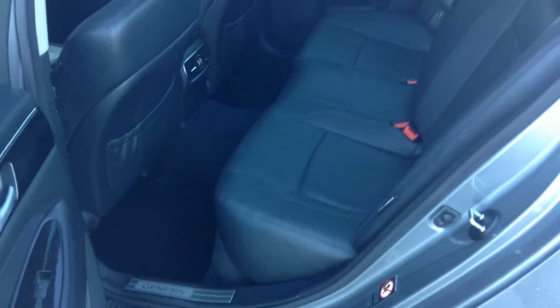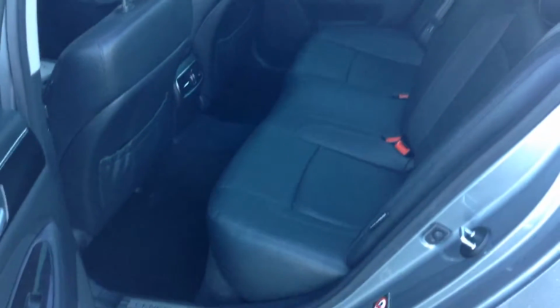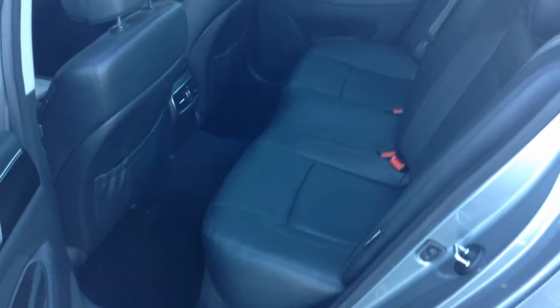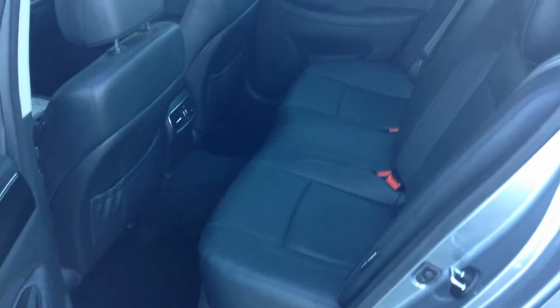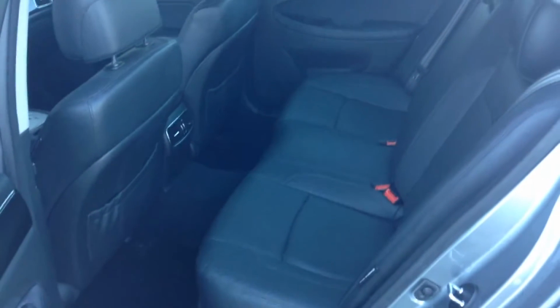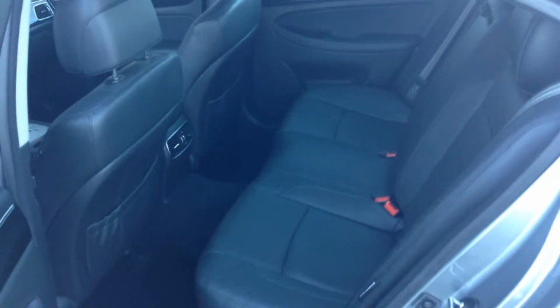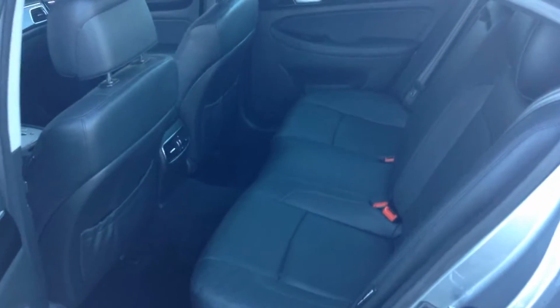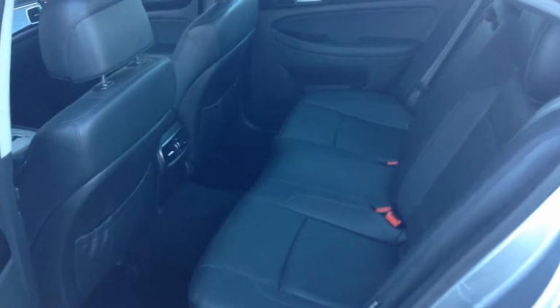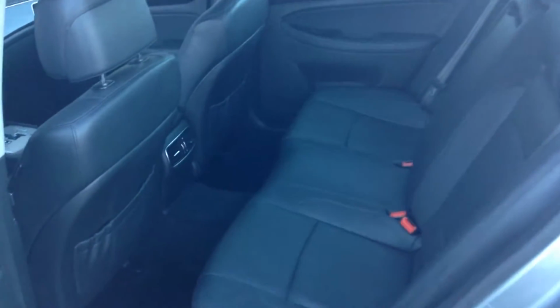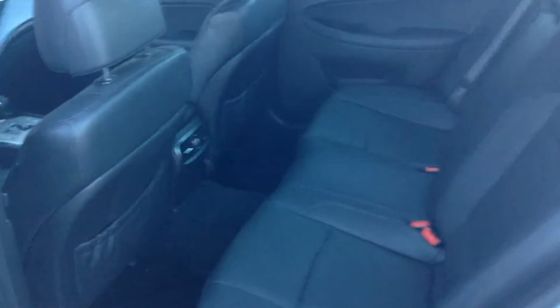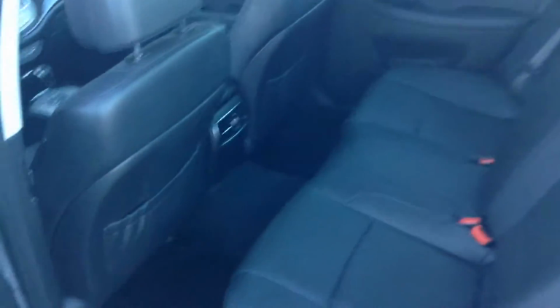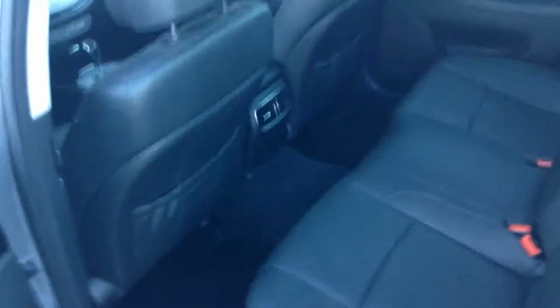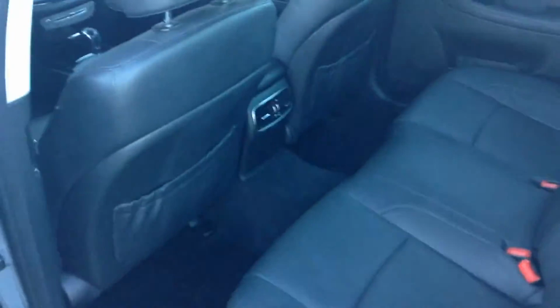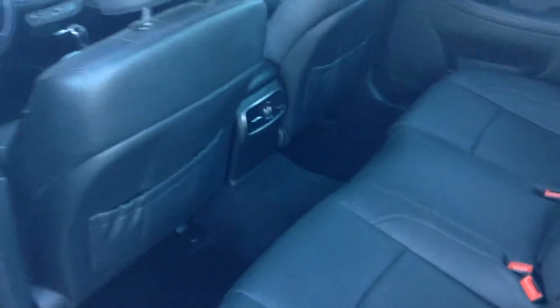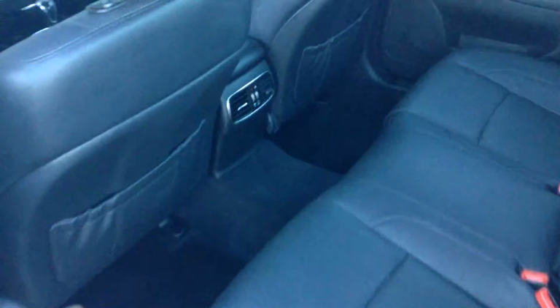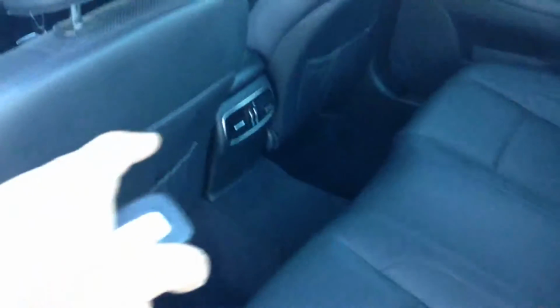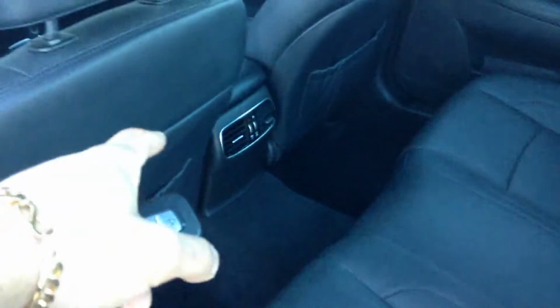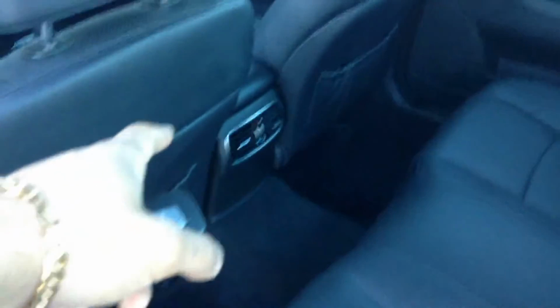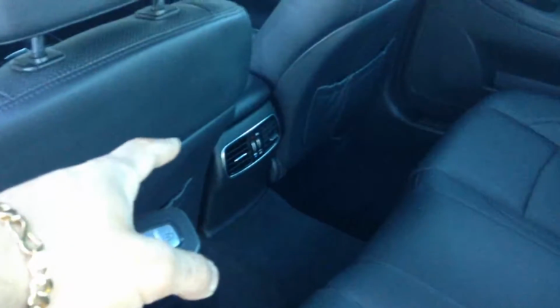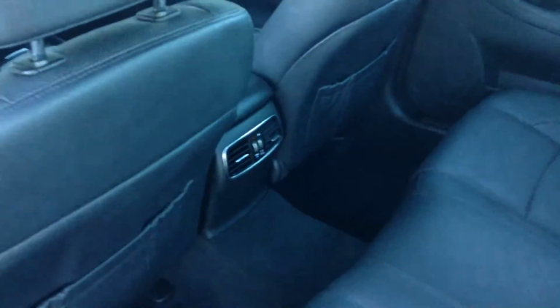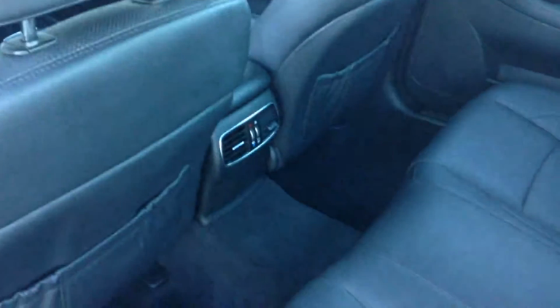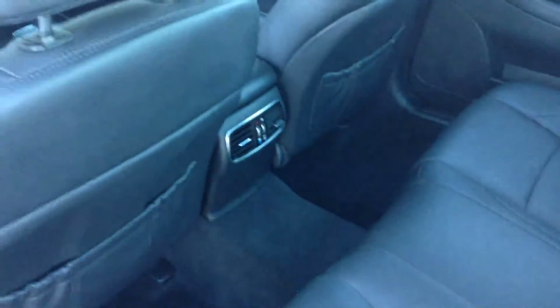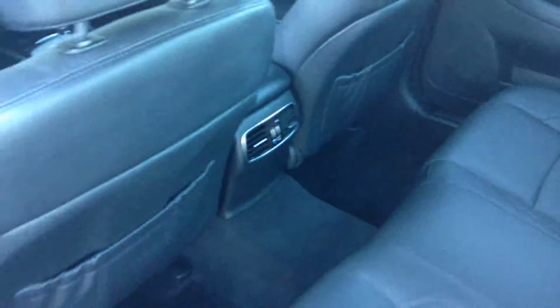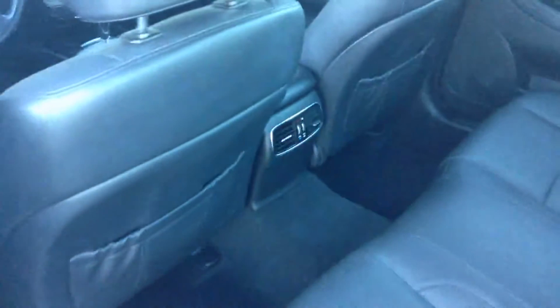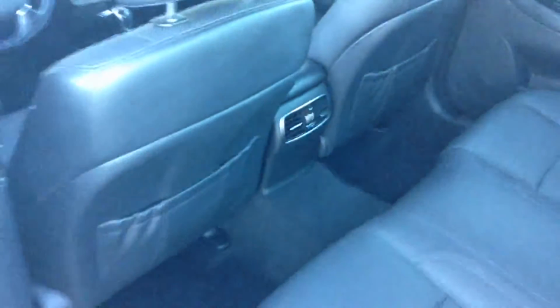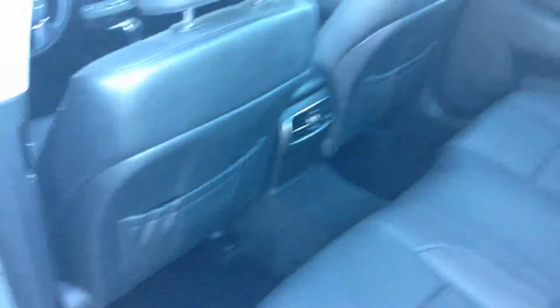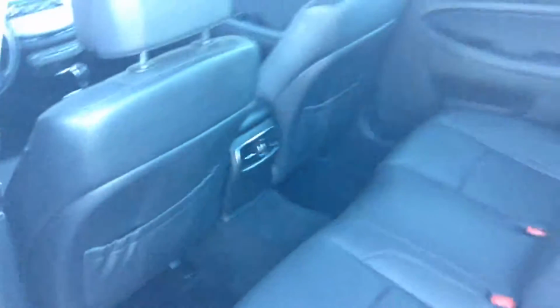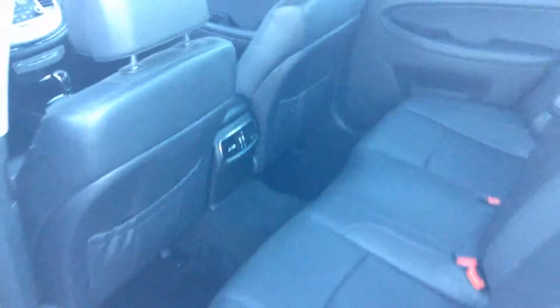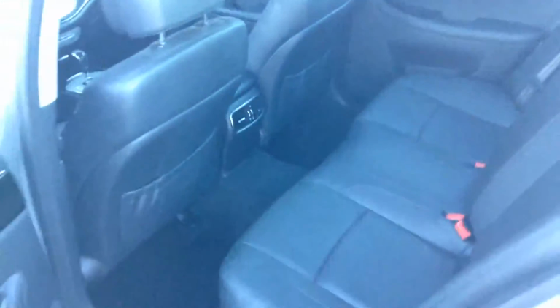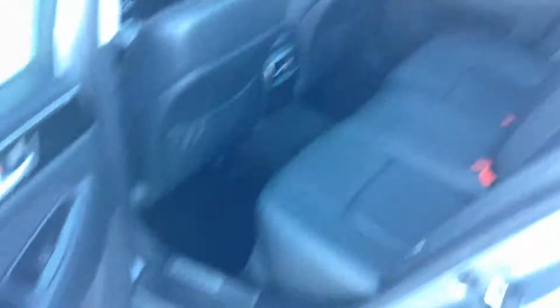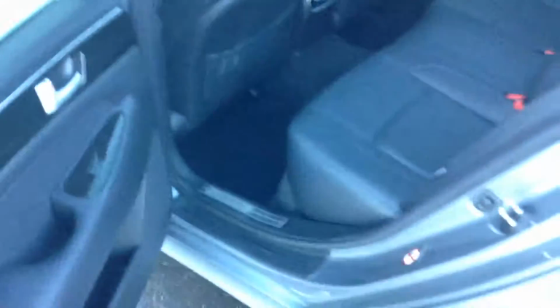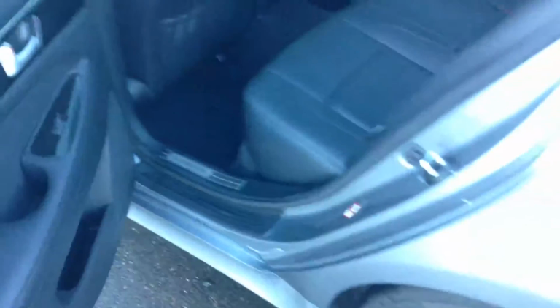Tons of room in the back, as you can see. You have the rear heat and AC in the back as well, so no one stays cold in the back there.